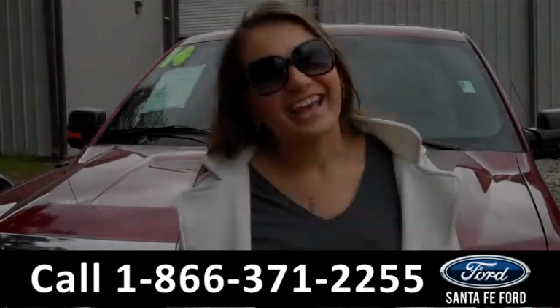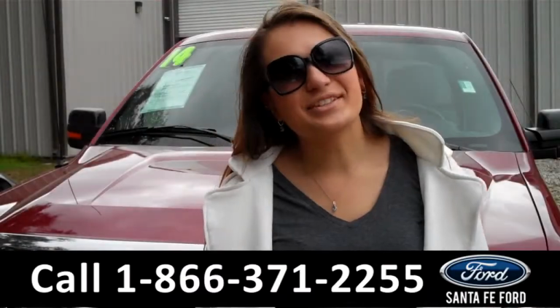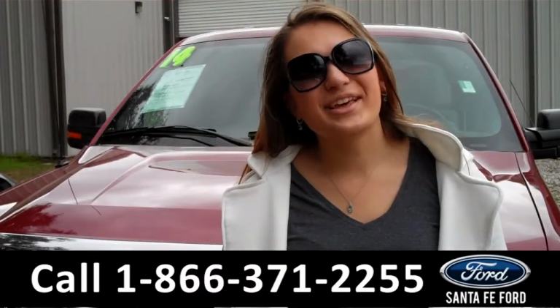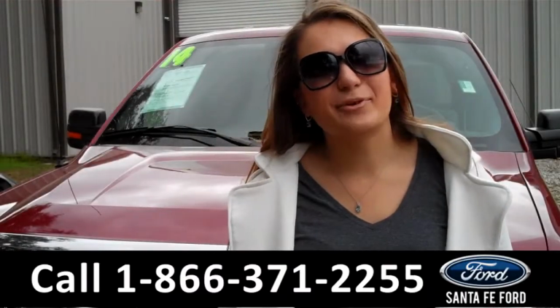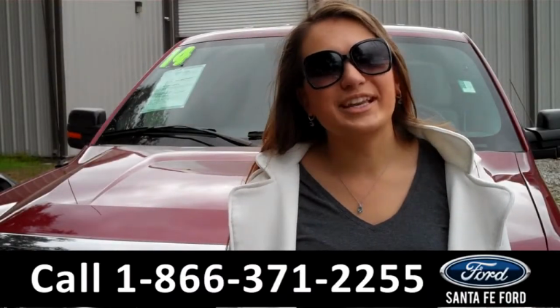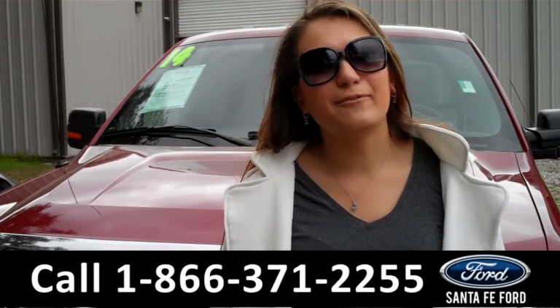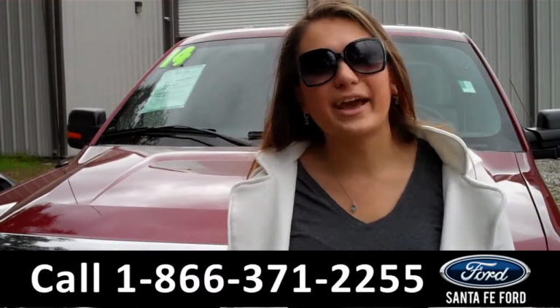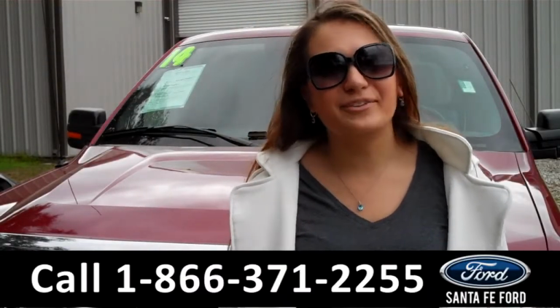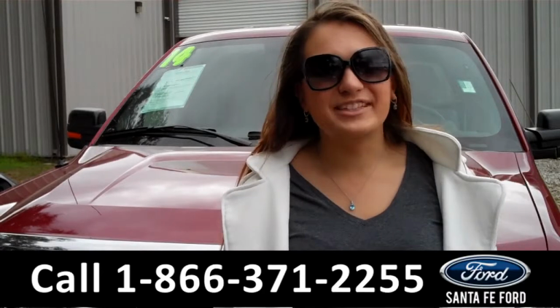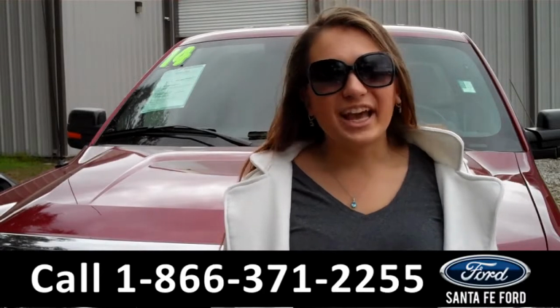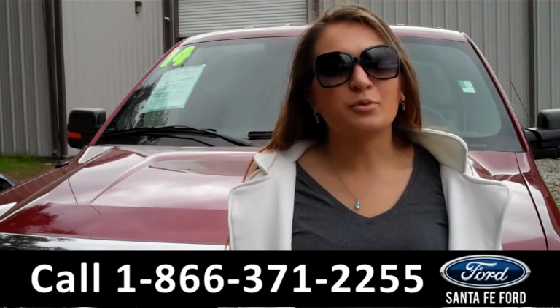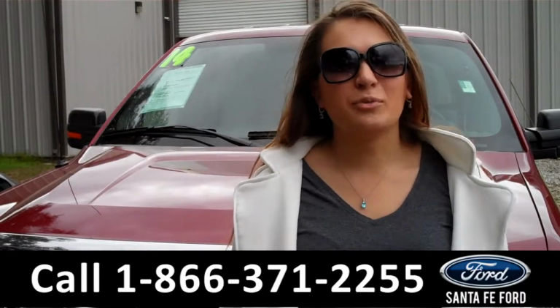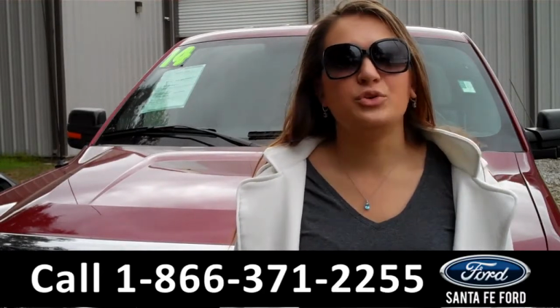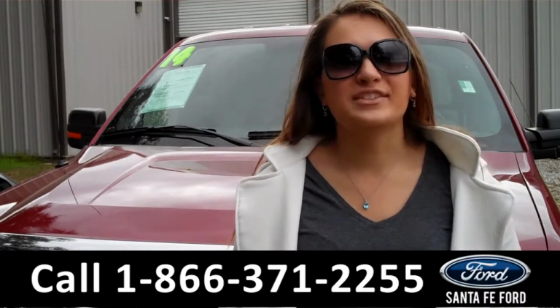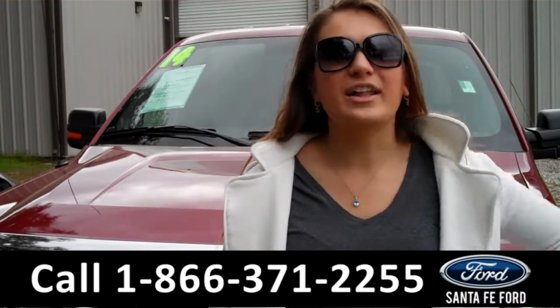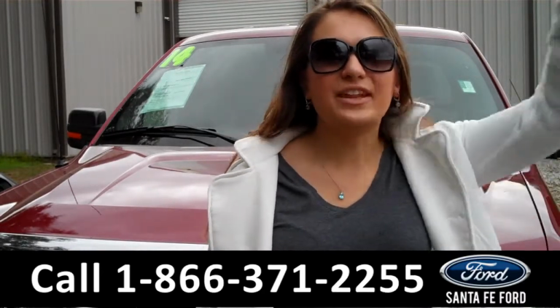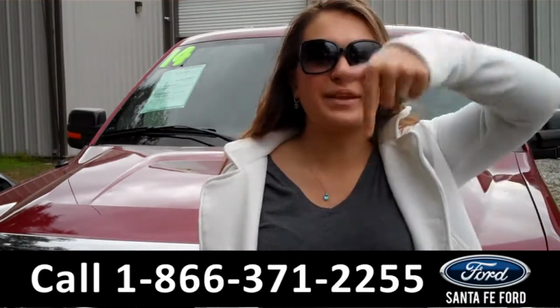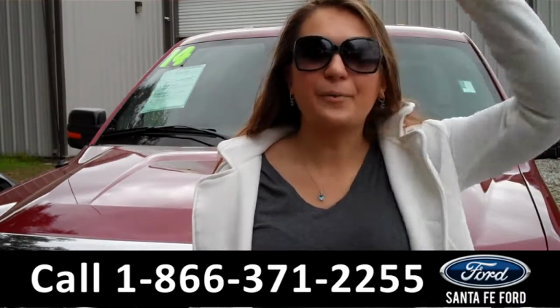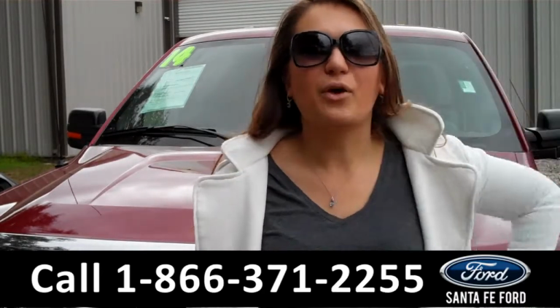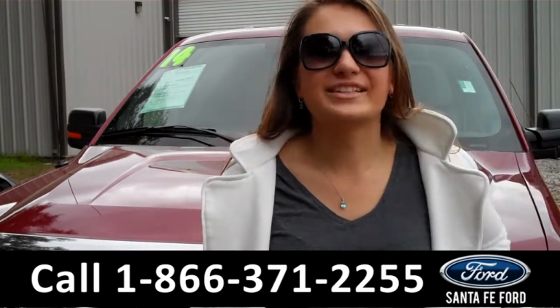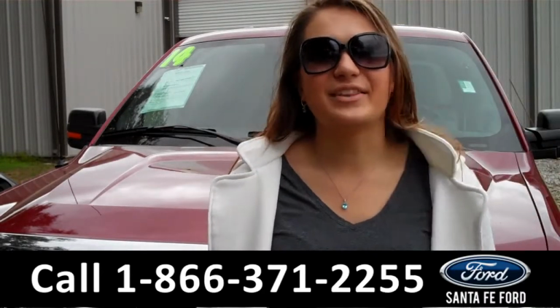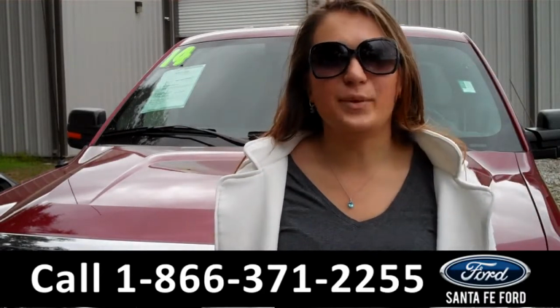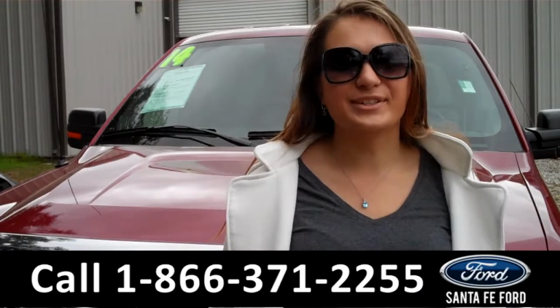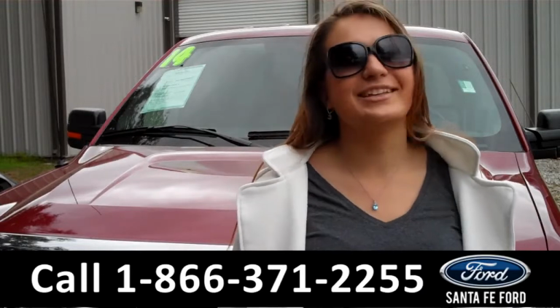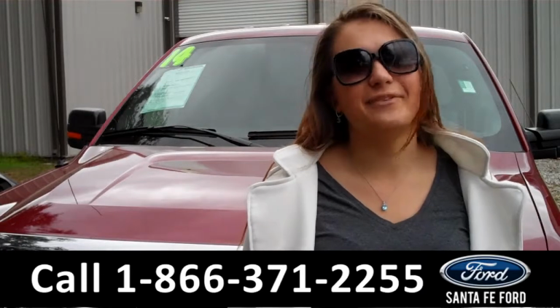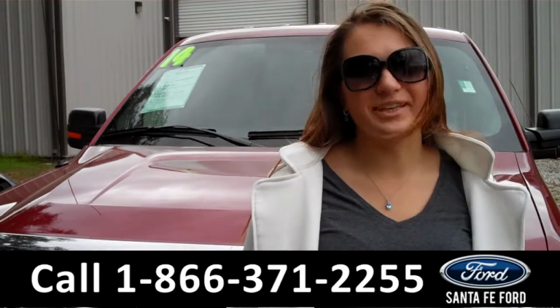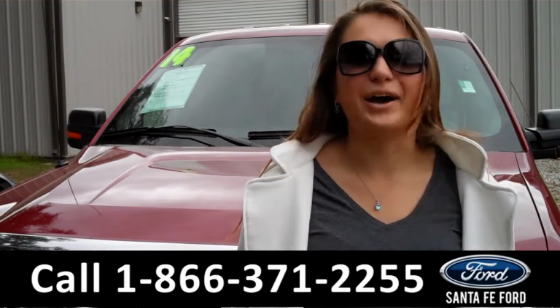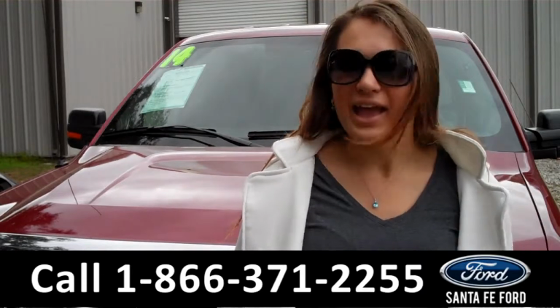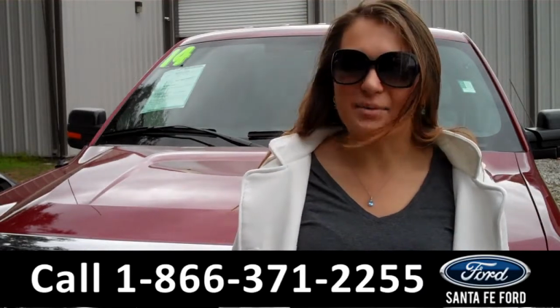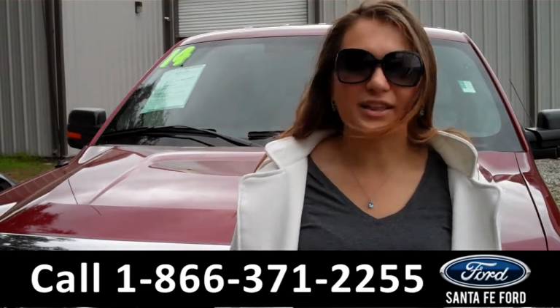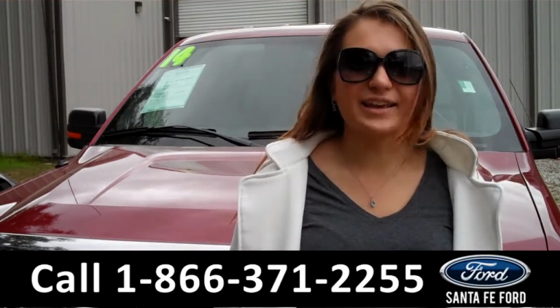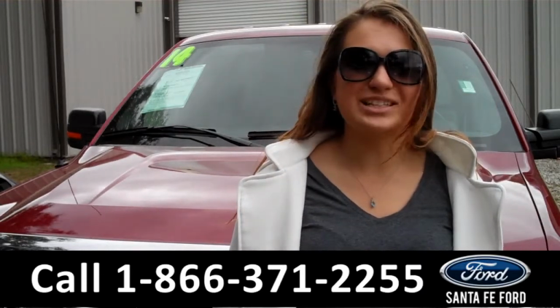That was our 2014 Ford F-150. For more information, you can give us a call at the number below, or check us out online 24-7 at SantaFeFord.com. I'm Carly. Thanks for watching.